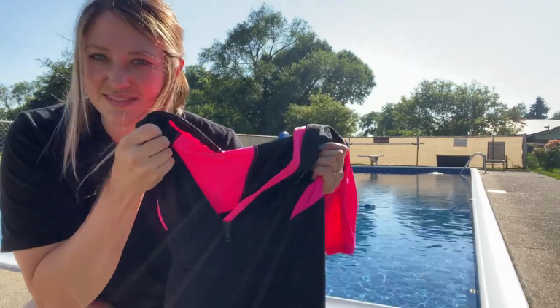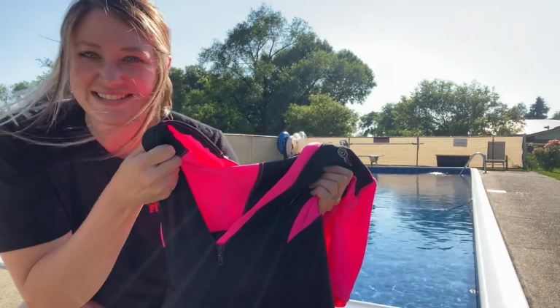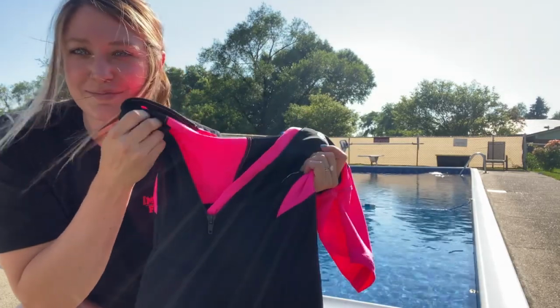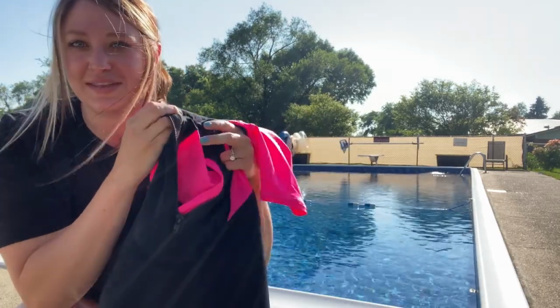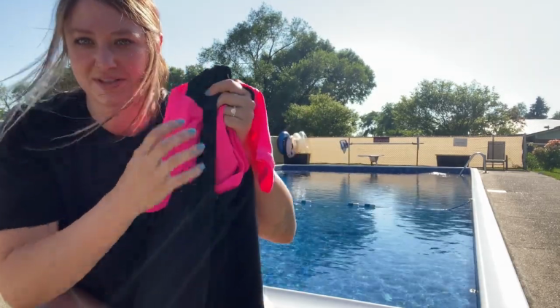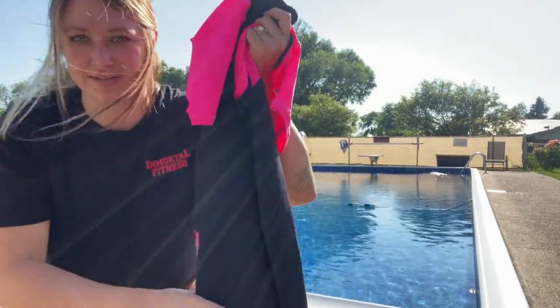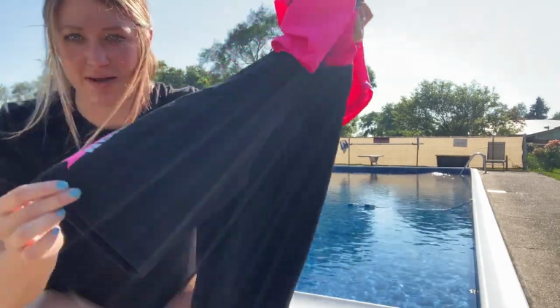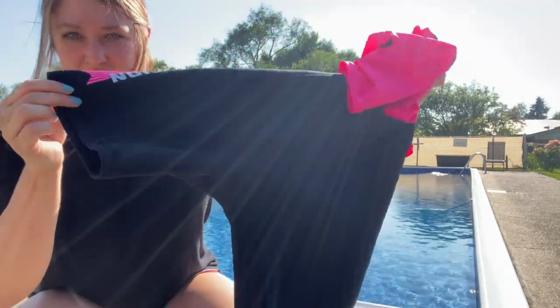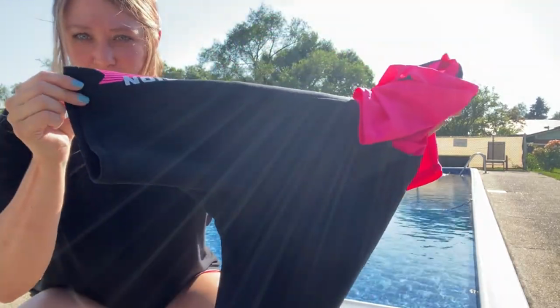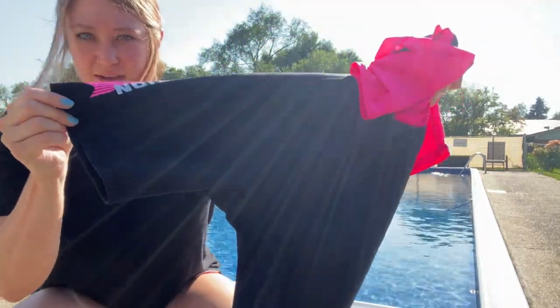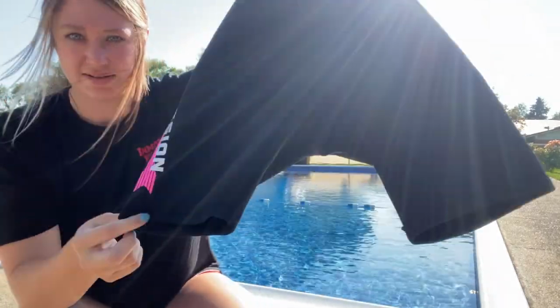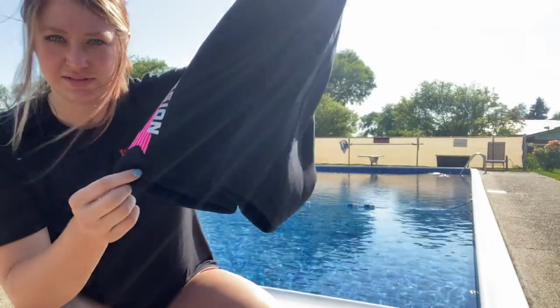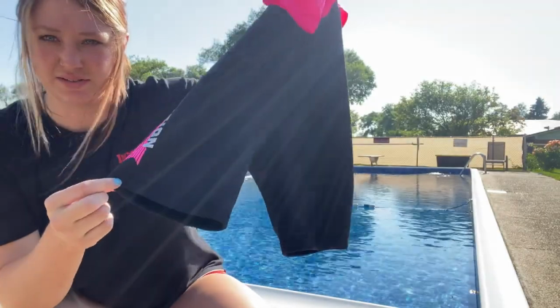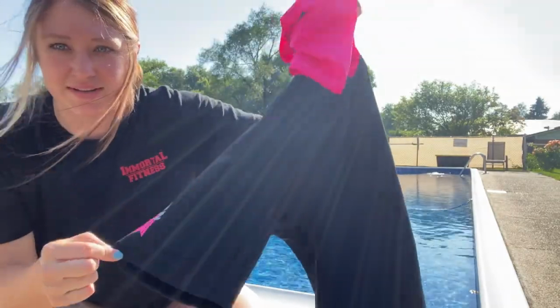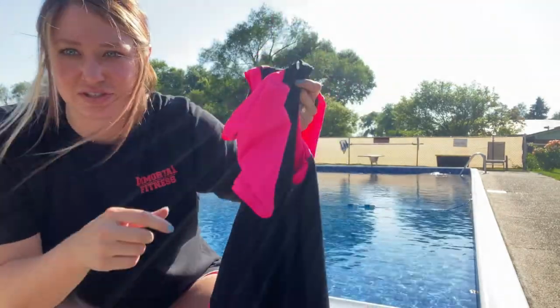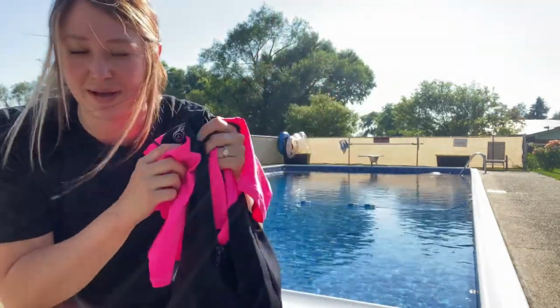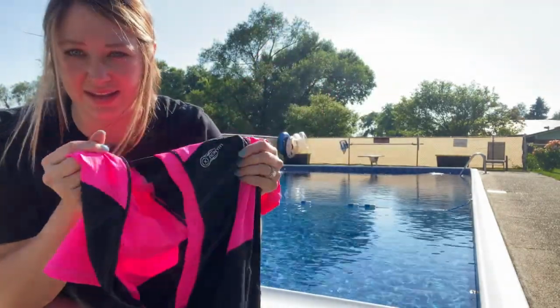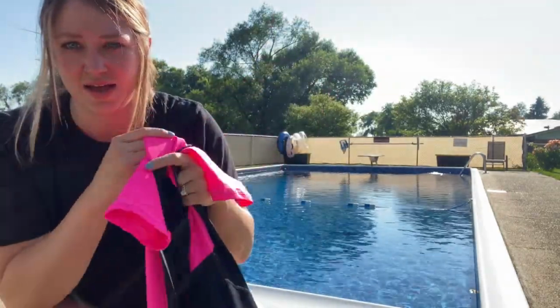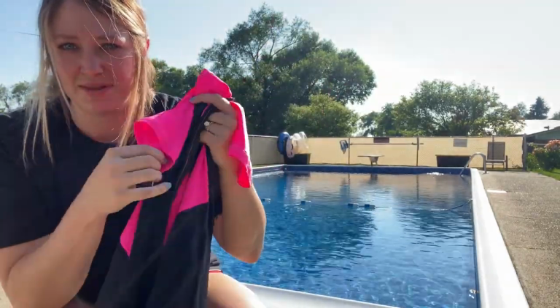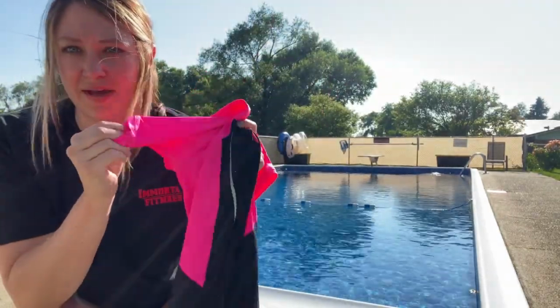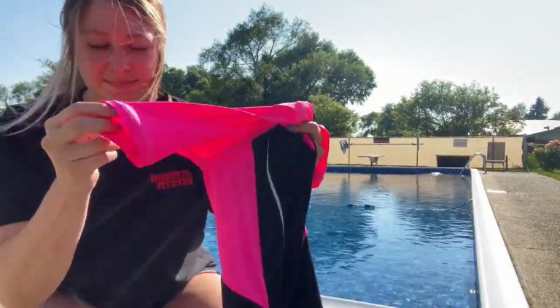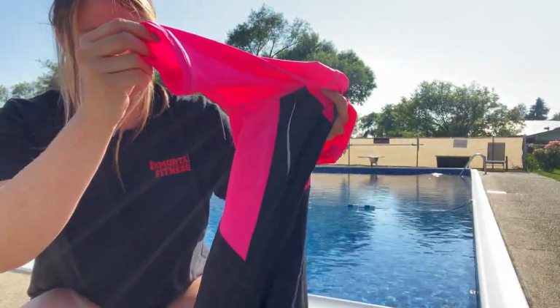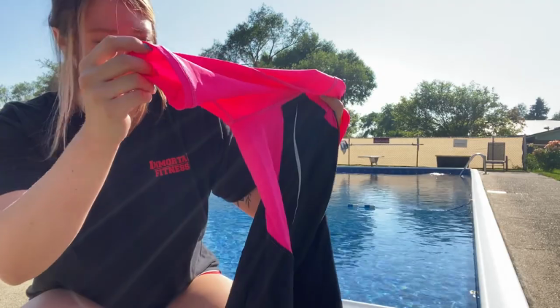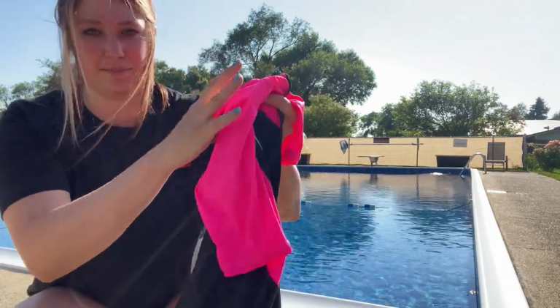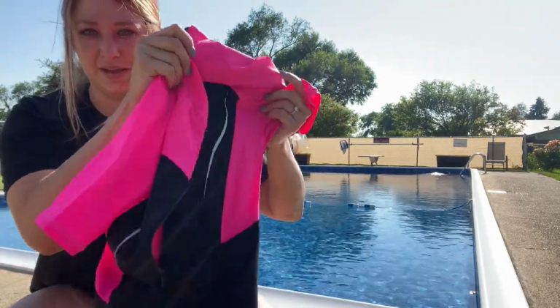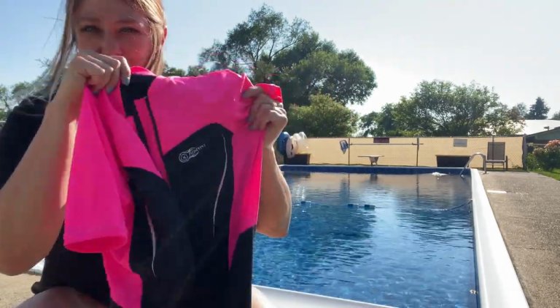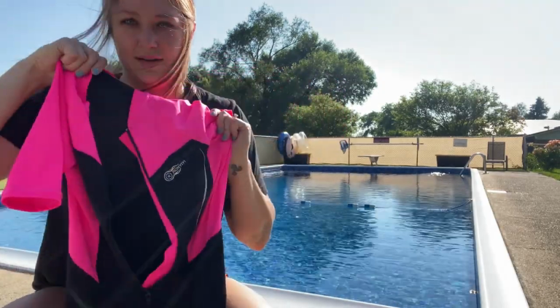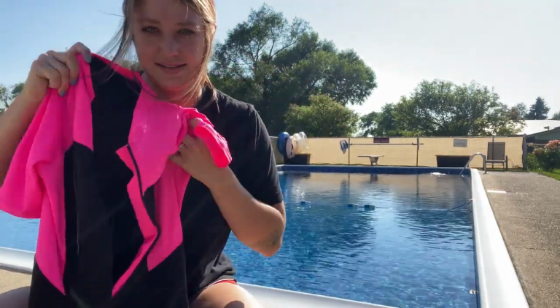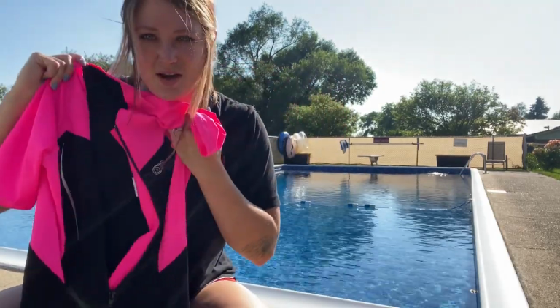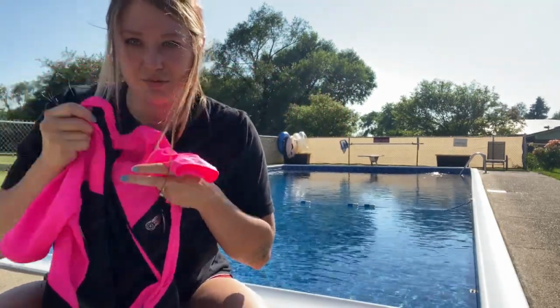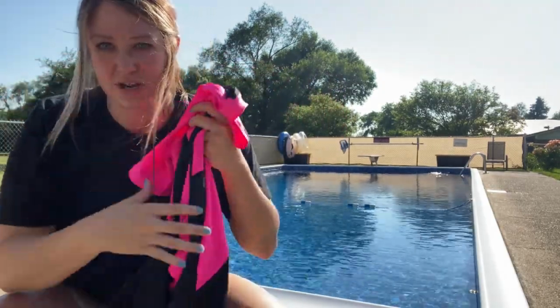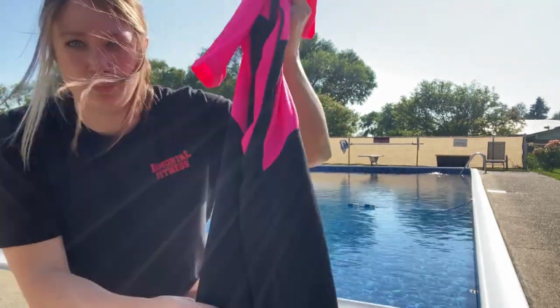Hi, today I am reviewing this women's wetsuit. It is a shorts wetsuit, so it is short — just above my knee. The top fabric is pink. It's really got a flattering design on it and it really shapes you well.